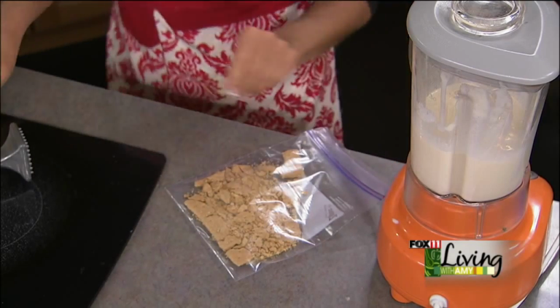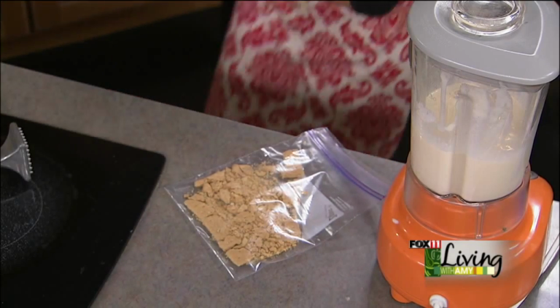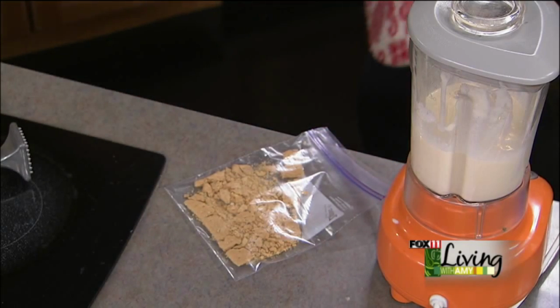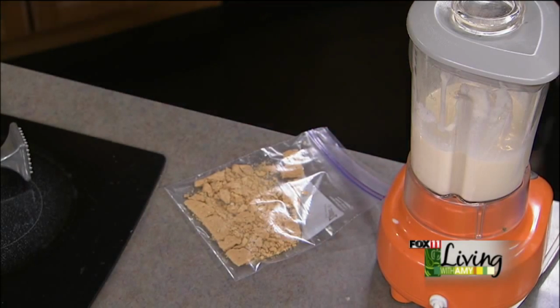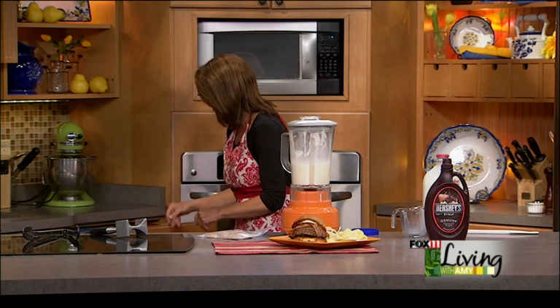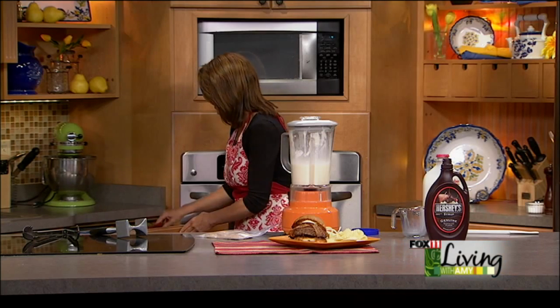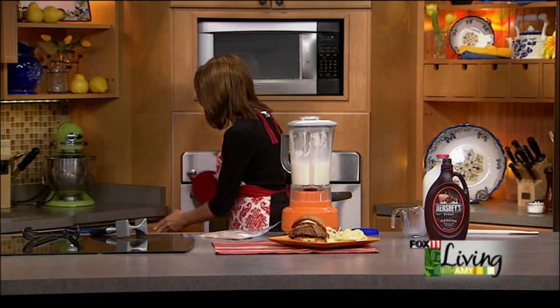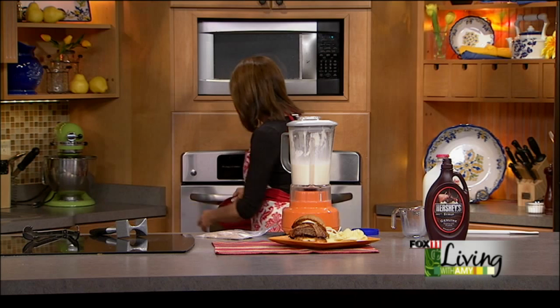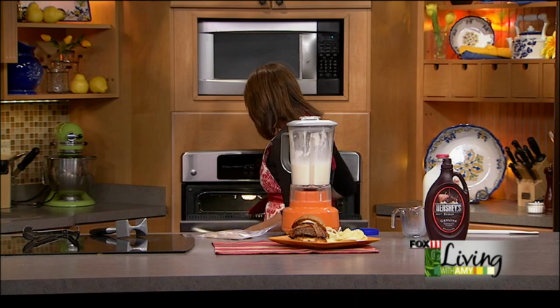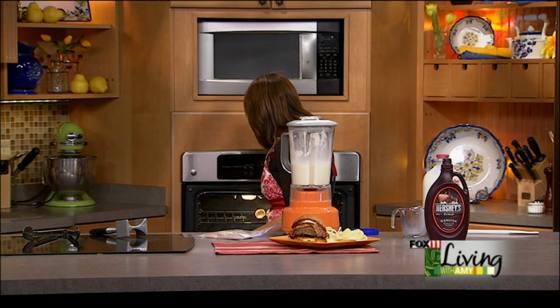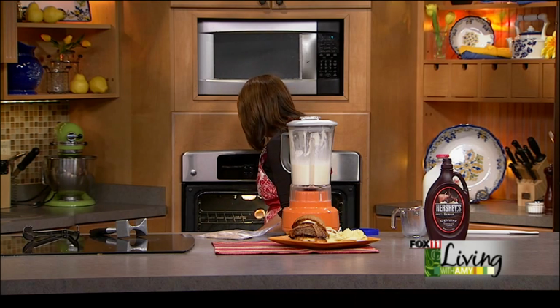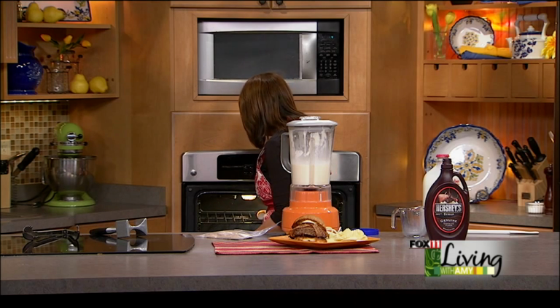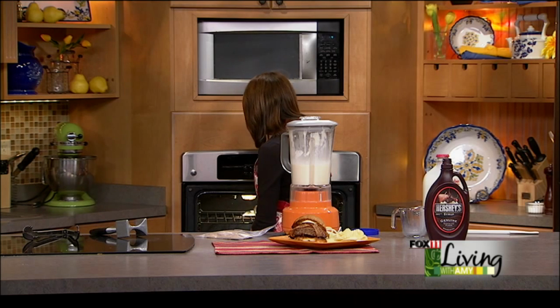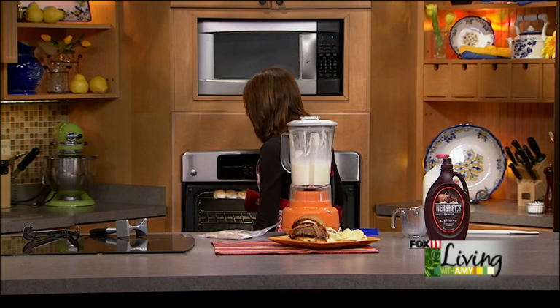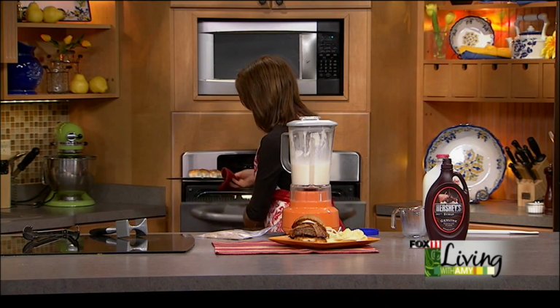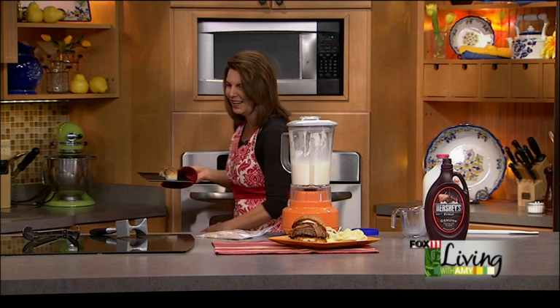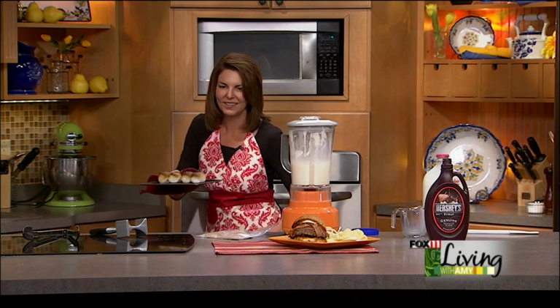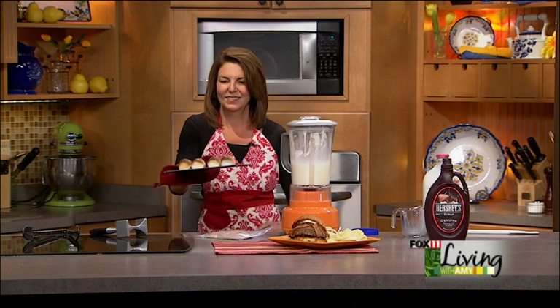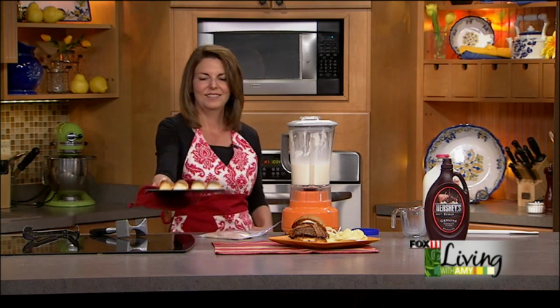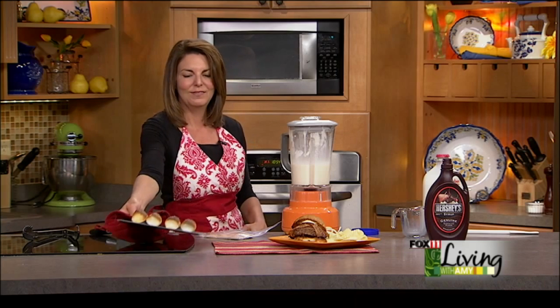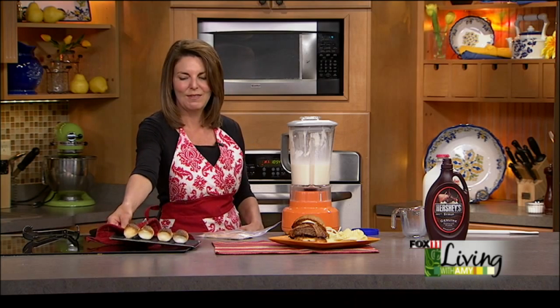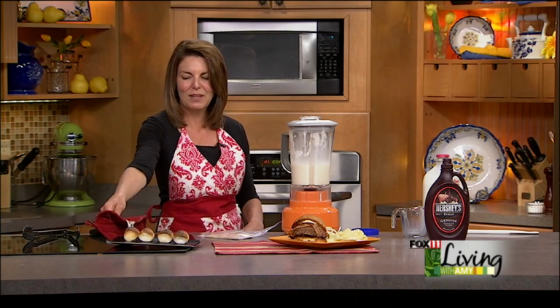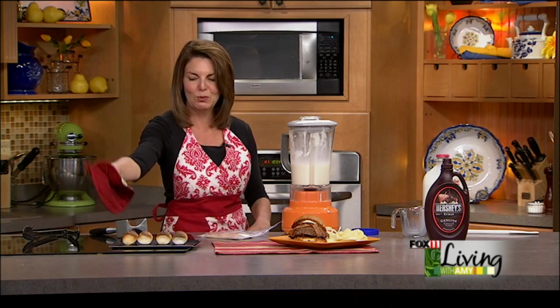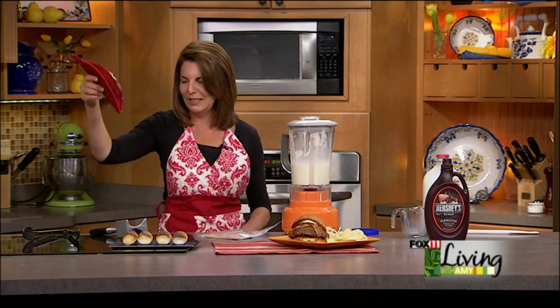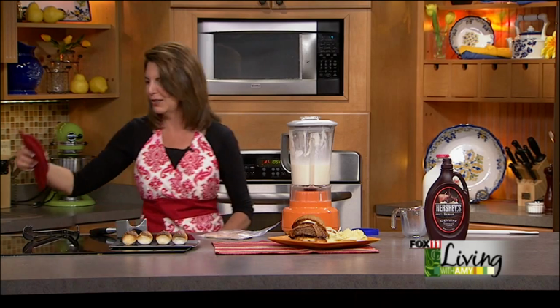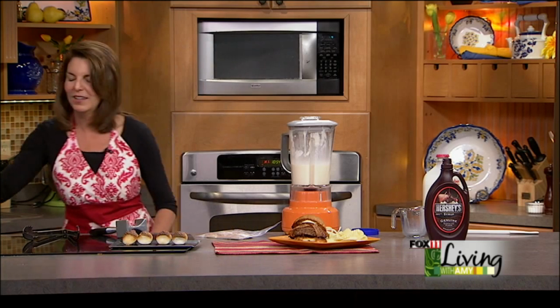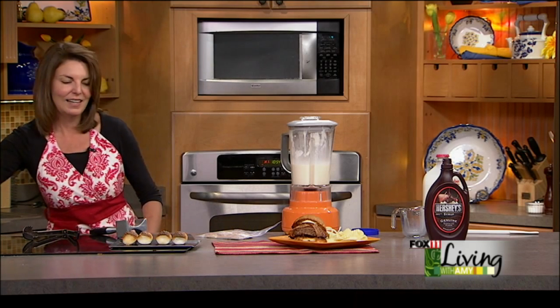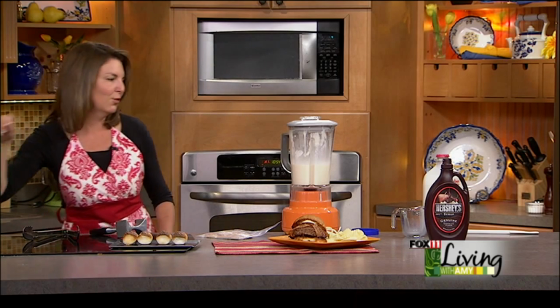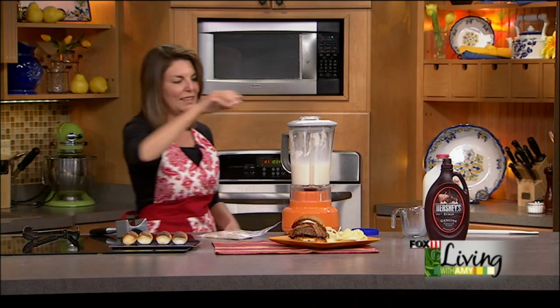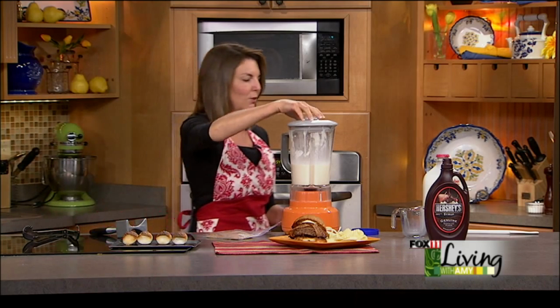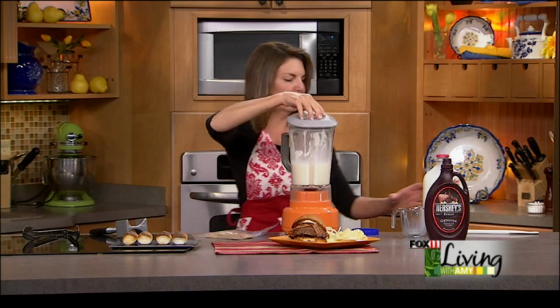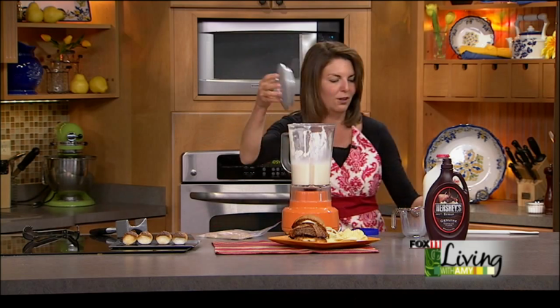Let me check our toasted marshmallows. They're perfect! My mom likes them really dark, so I'd even leave them in there longer for her.